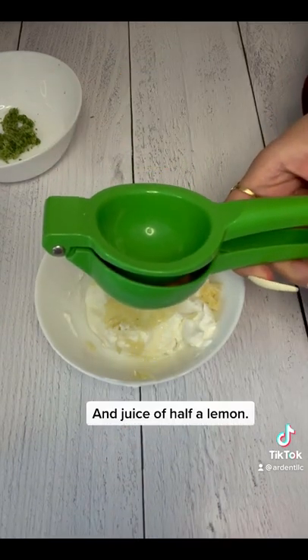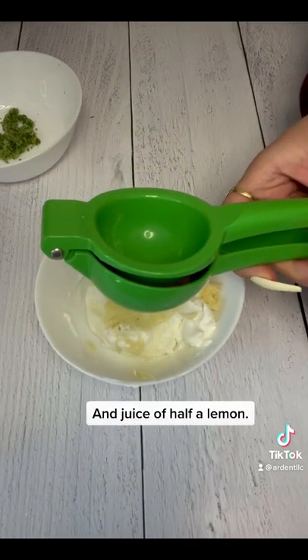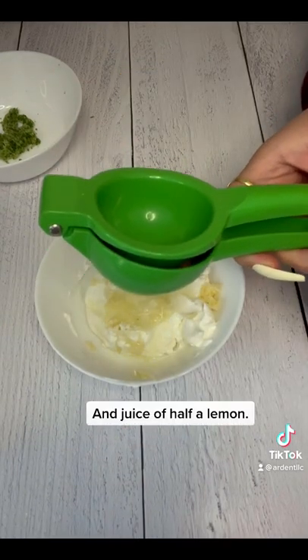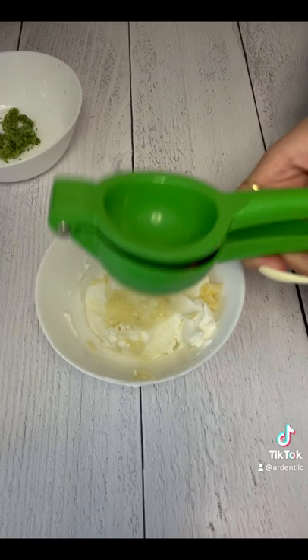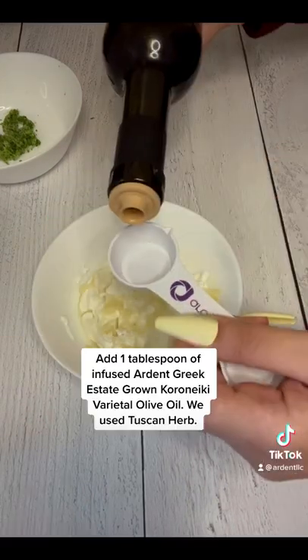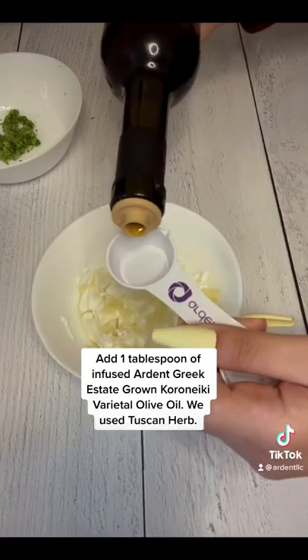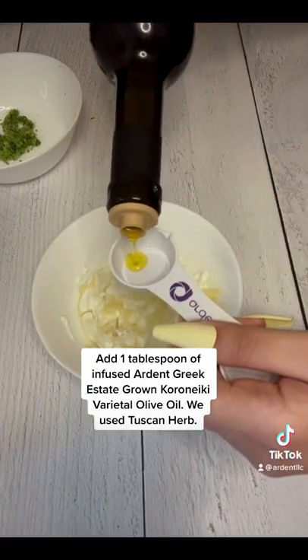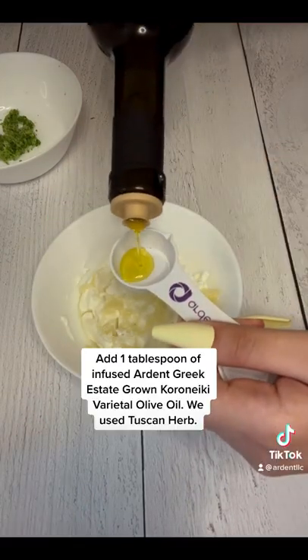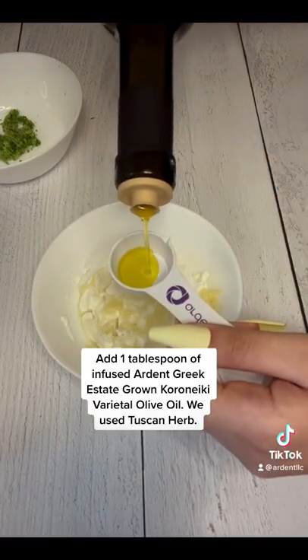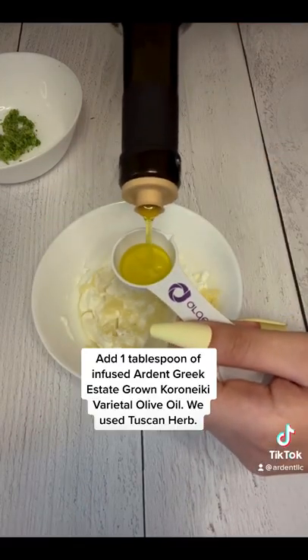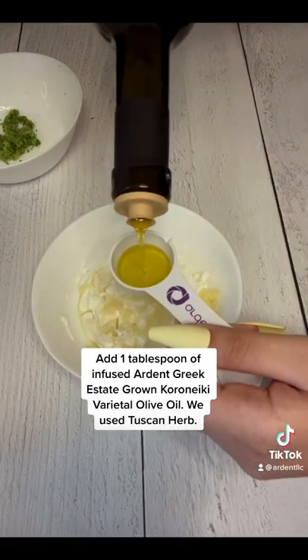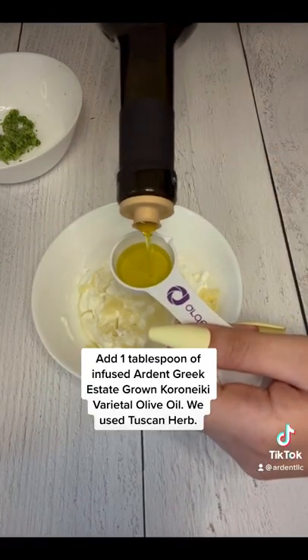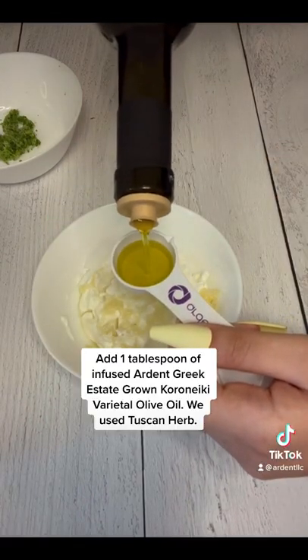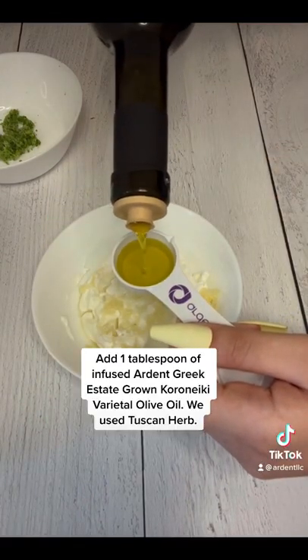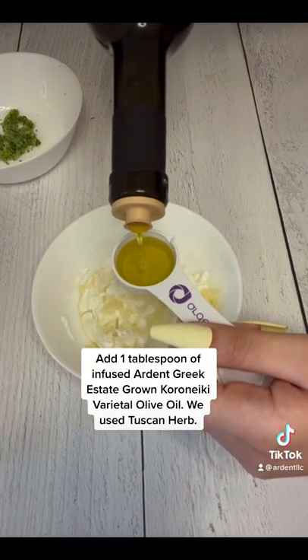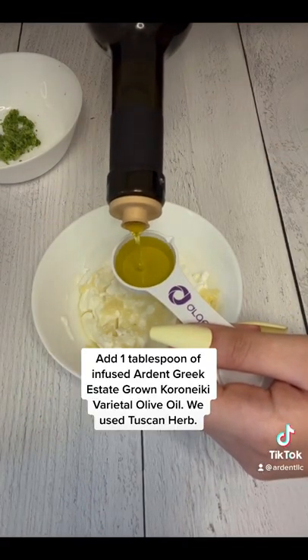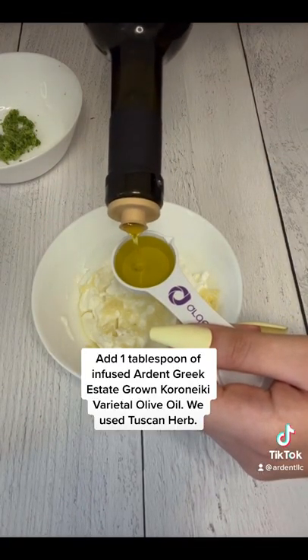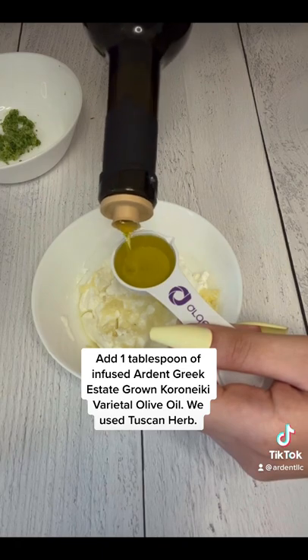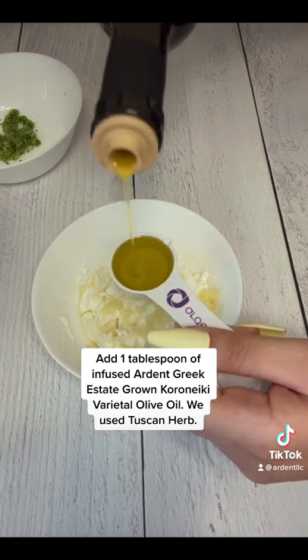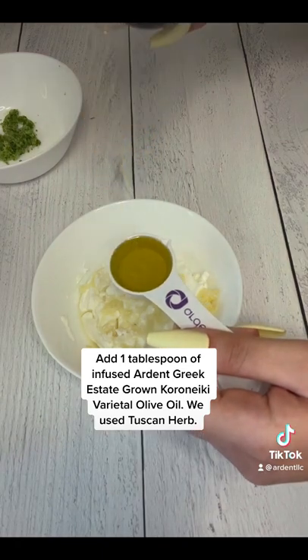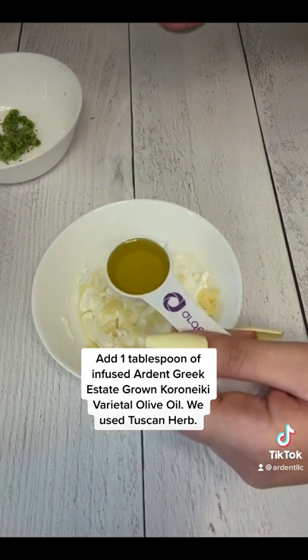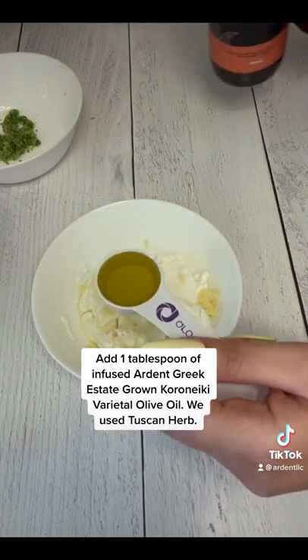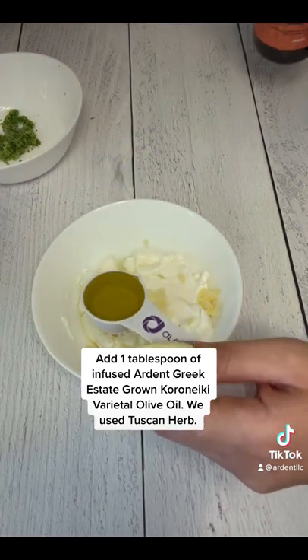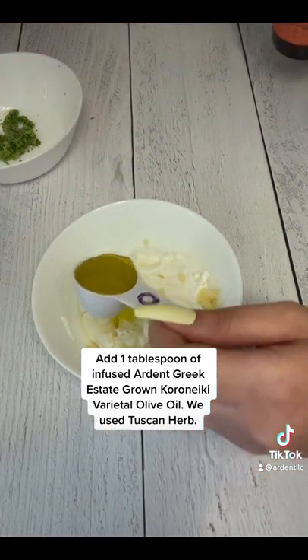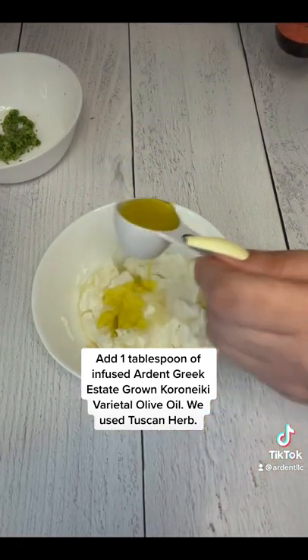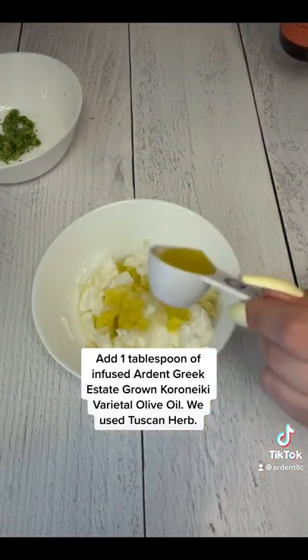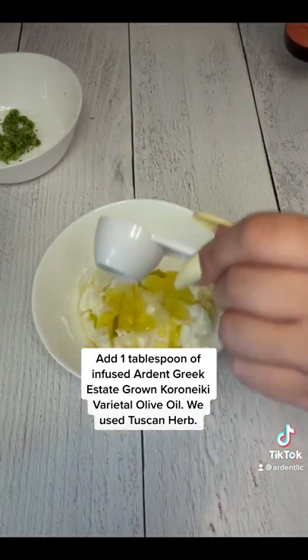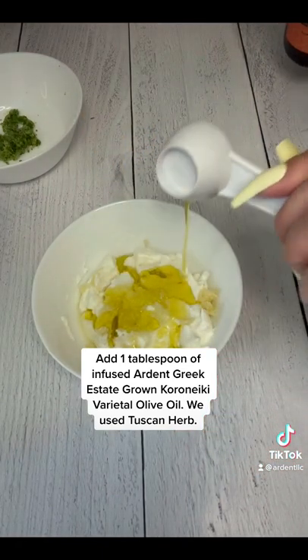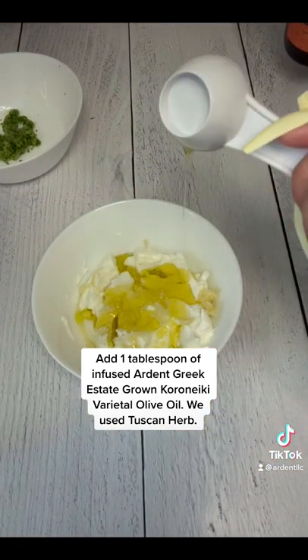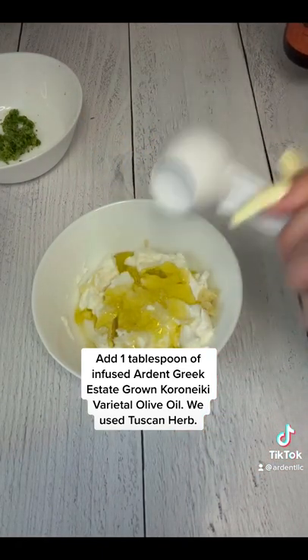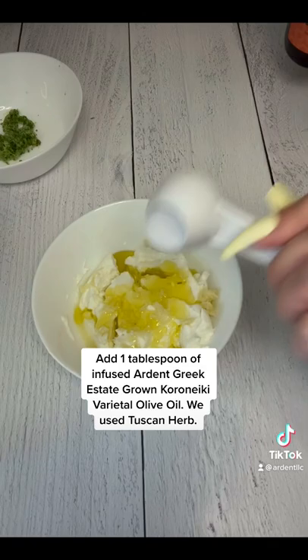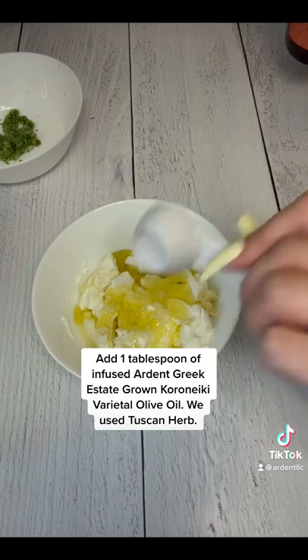Then add in one tablespoon of infused Ardent Tuscan herb olive oil. It tastes so good. You can also opt to not infuse this if you choose.